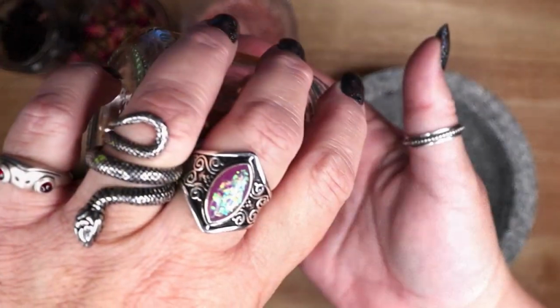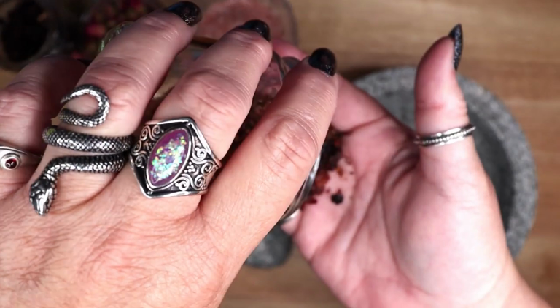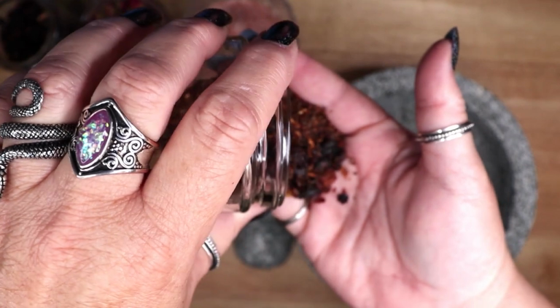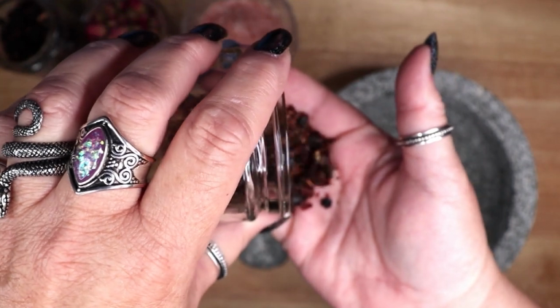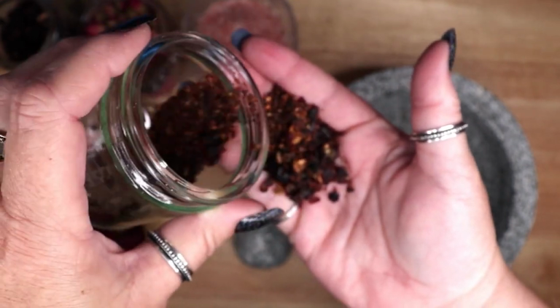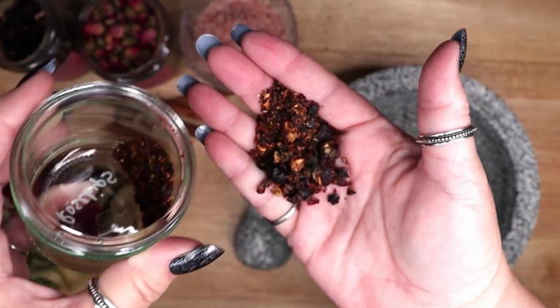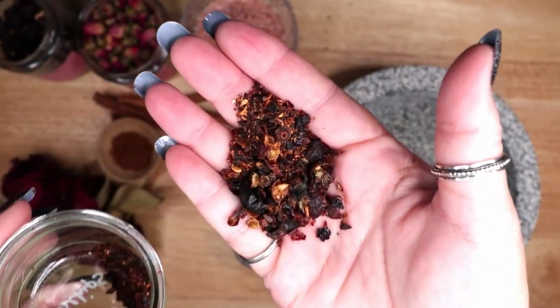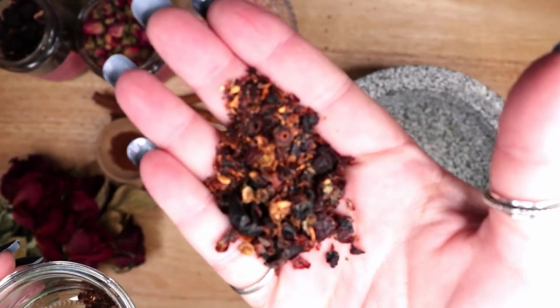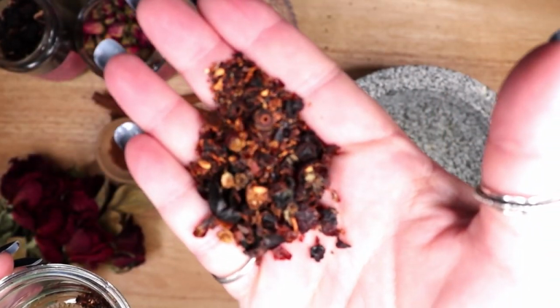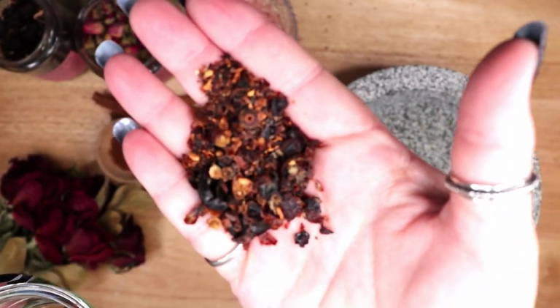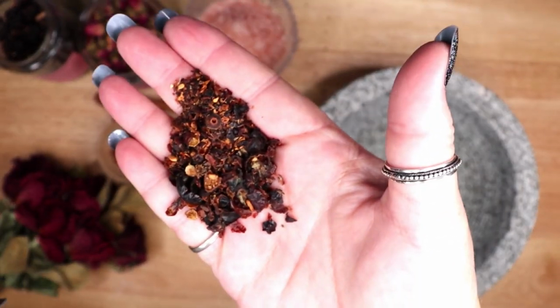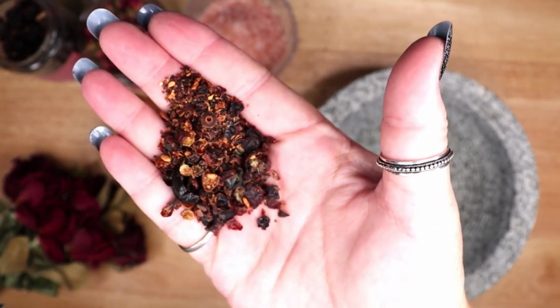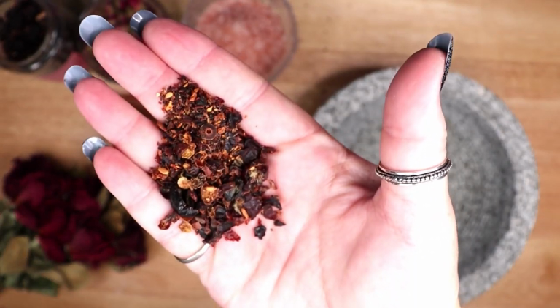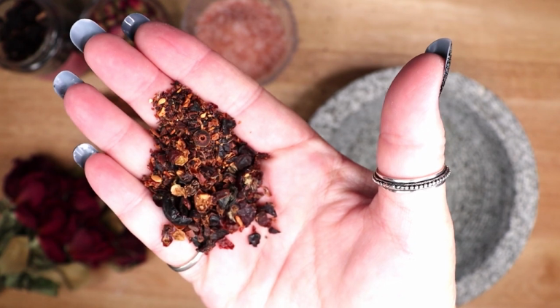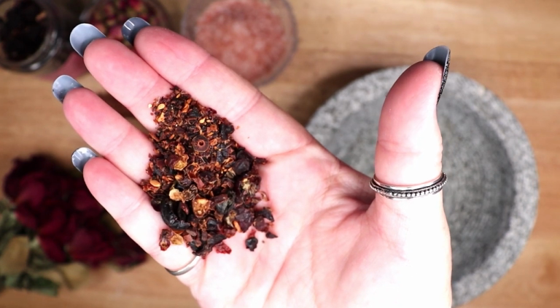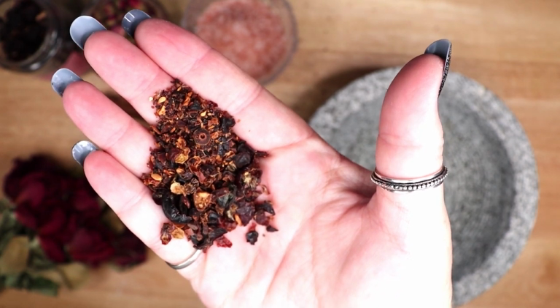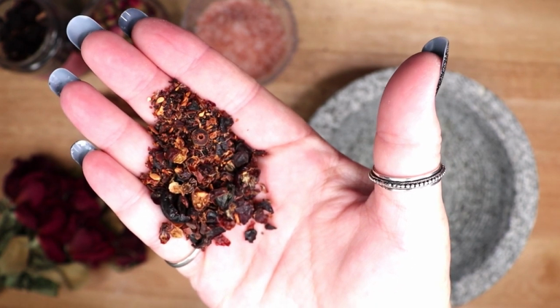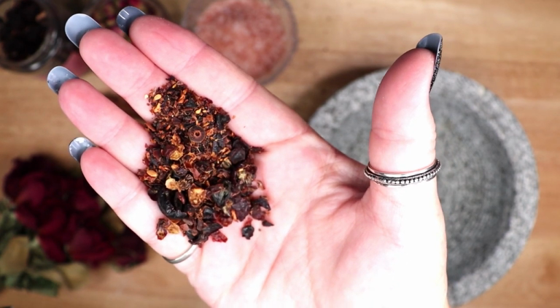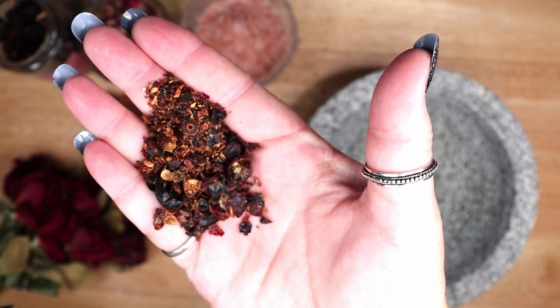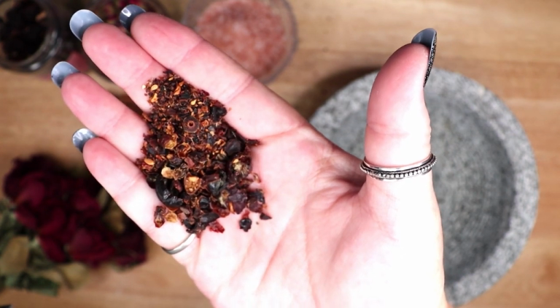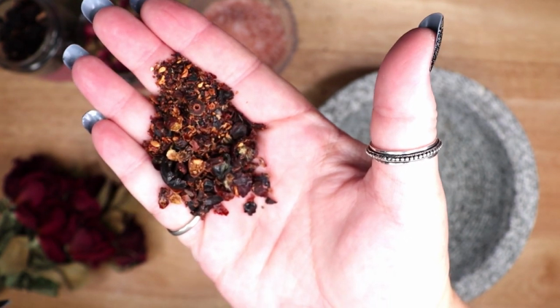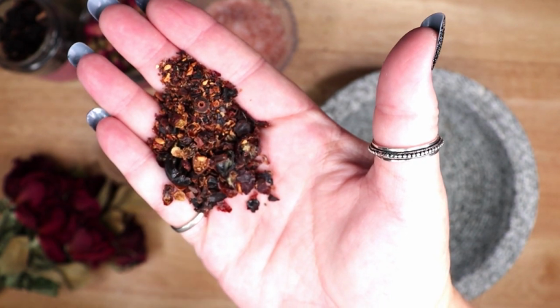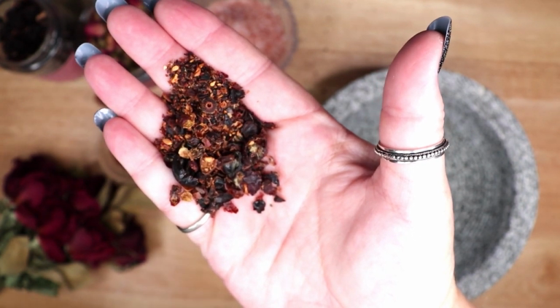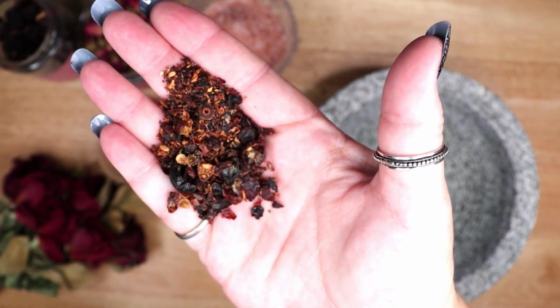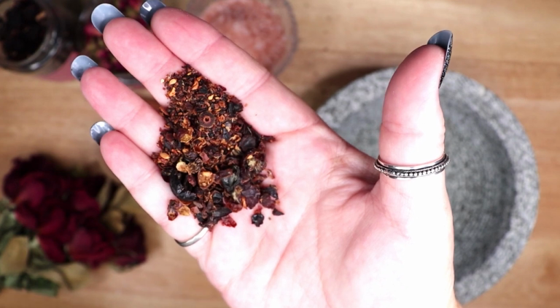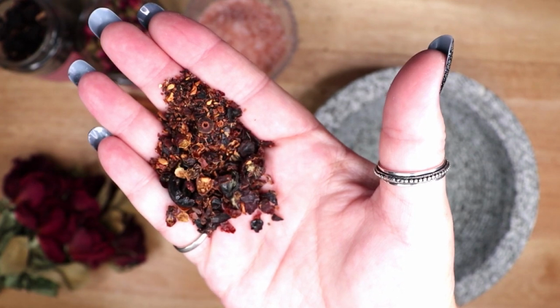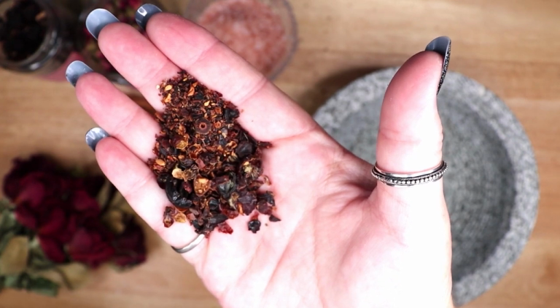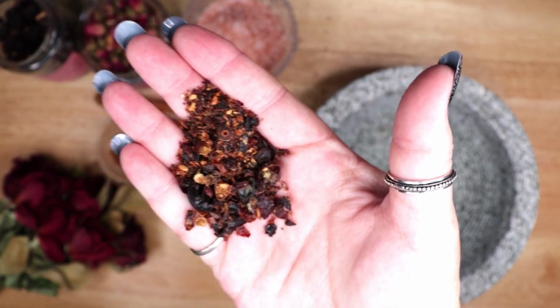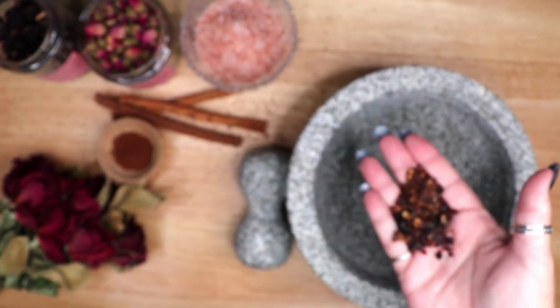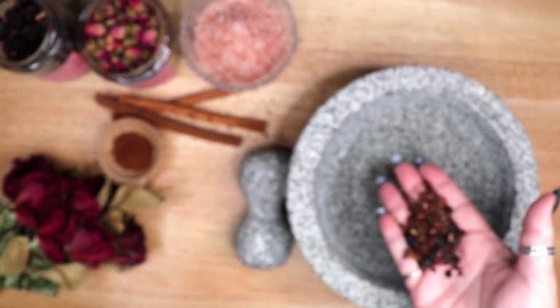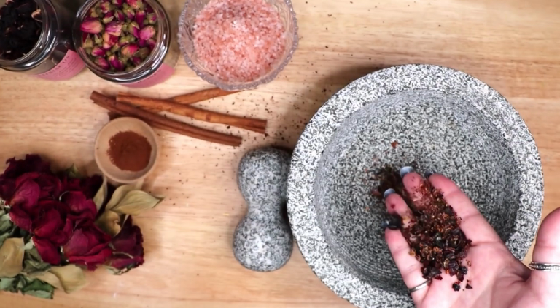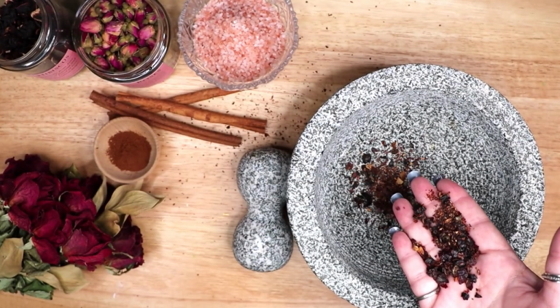The first ingredient I am including is rose hips. Used in spells for love, peace, and attraction, this herb brings harmony and friendship. It is also great for stress reduction and bringing kindness.